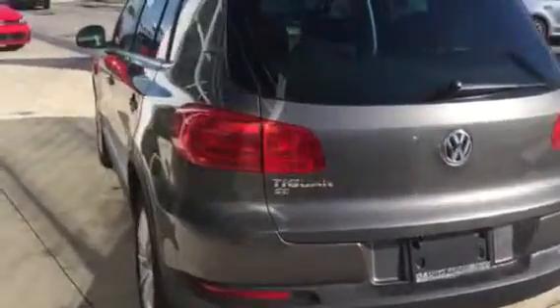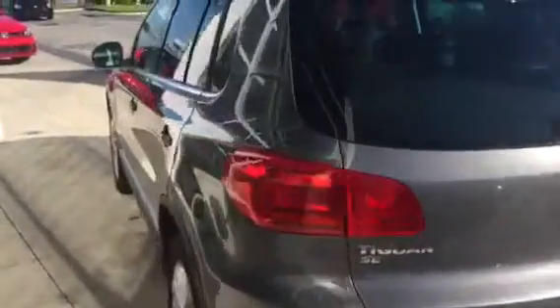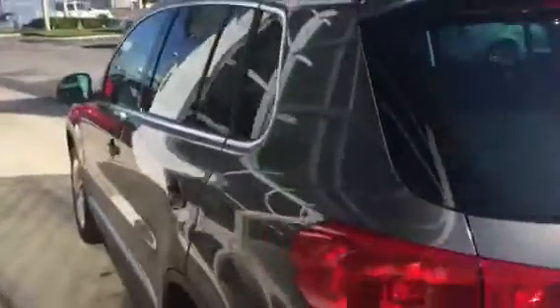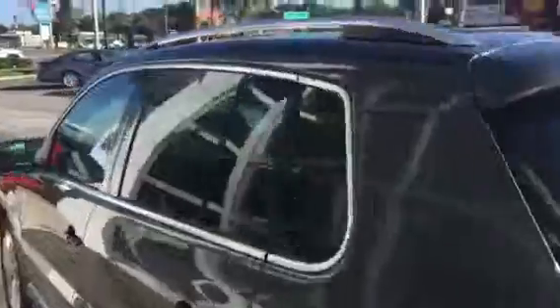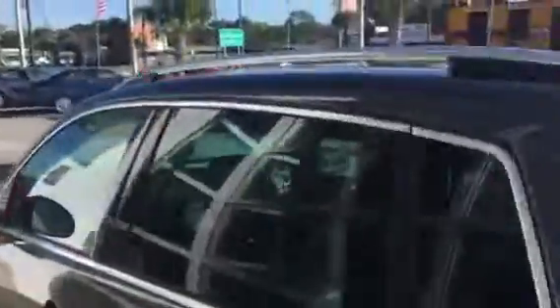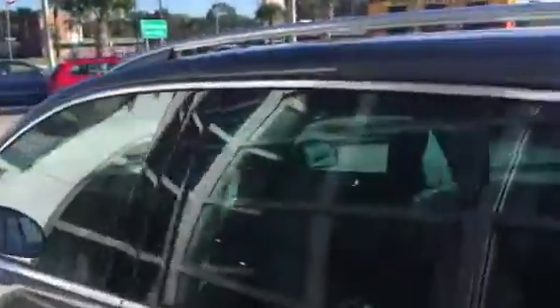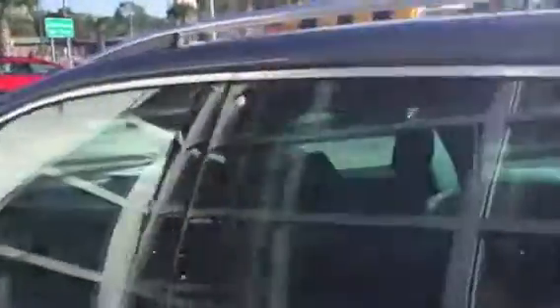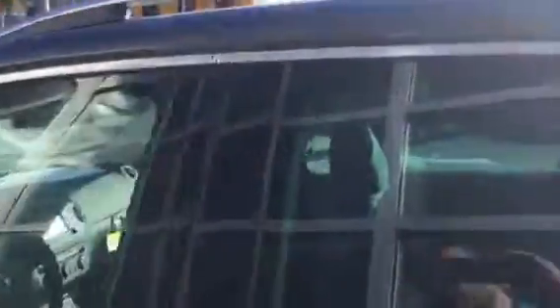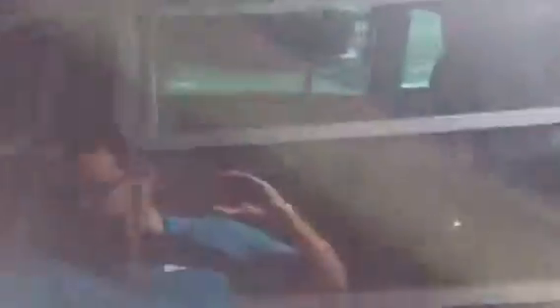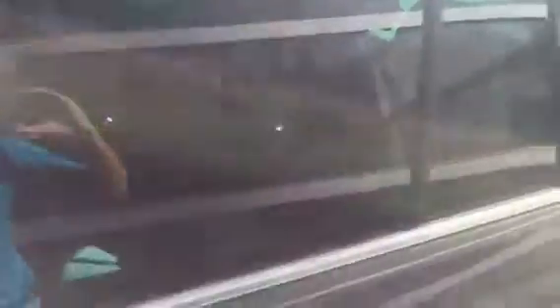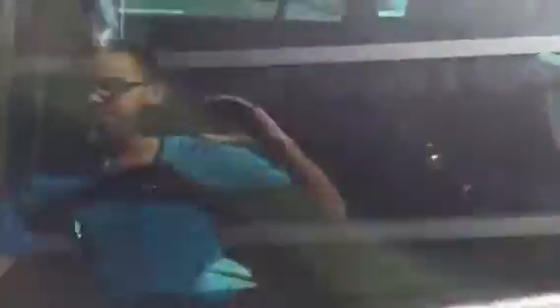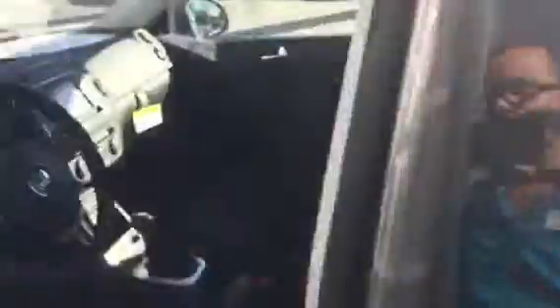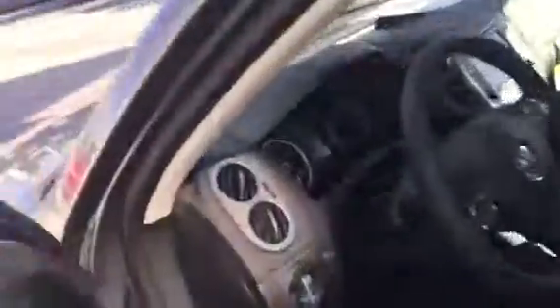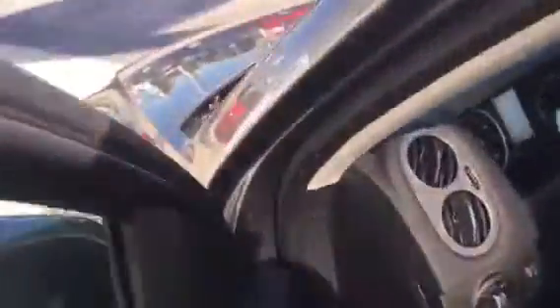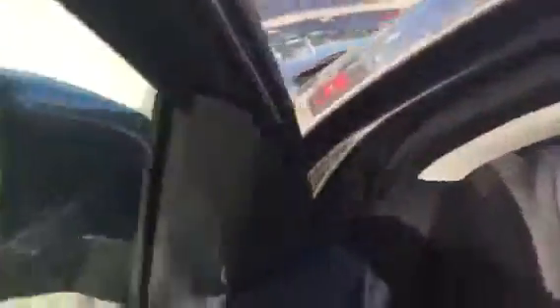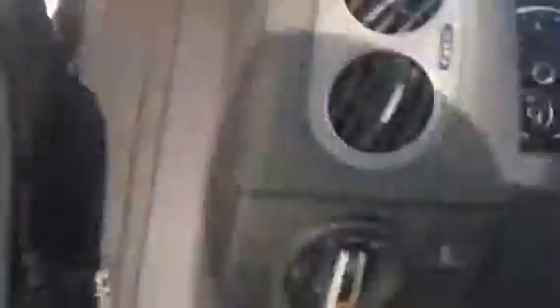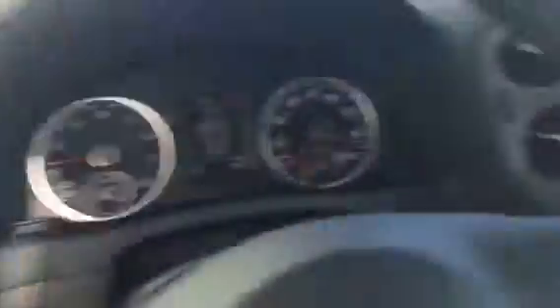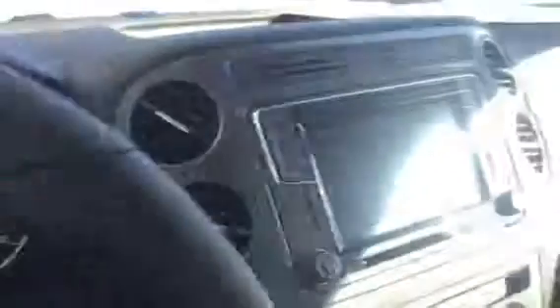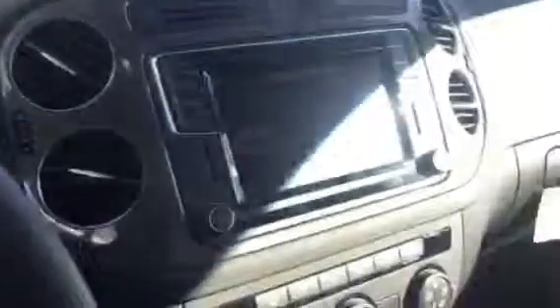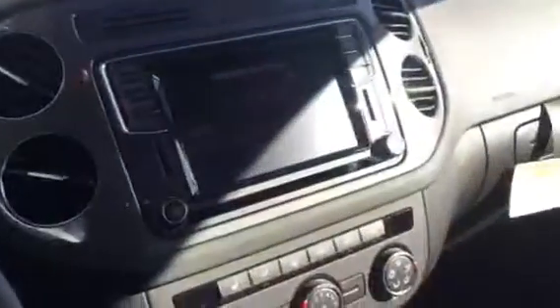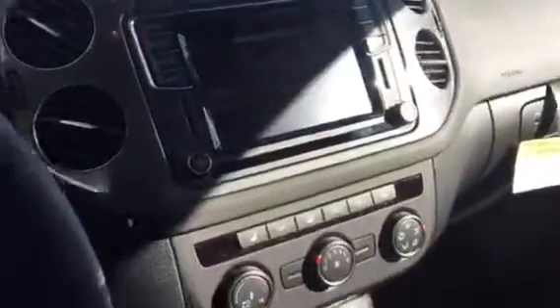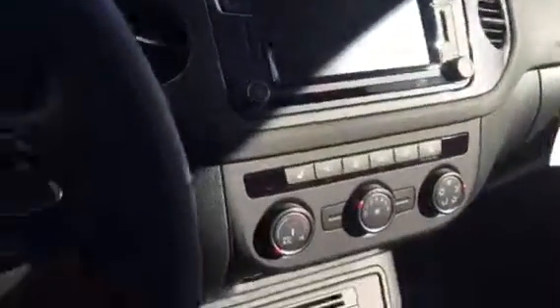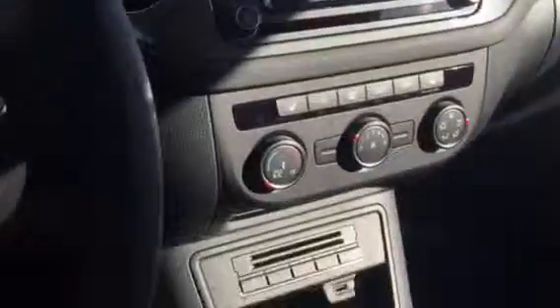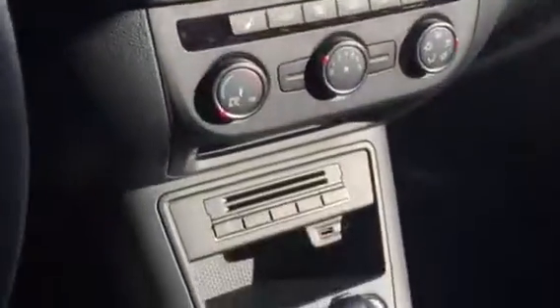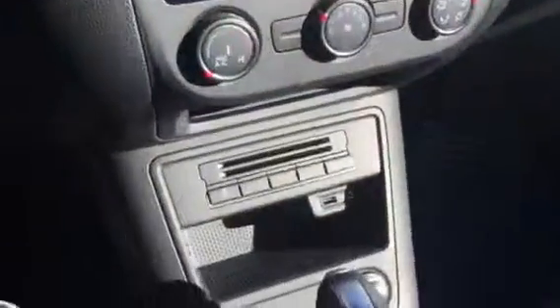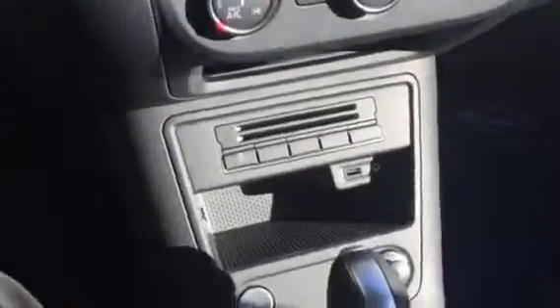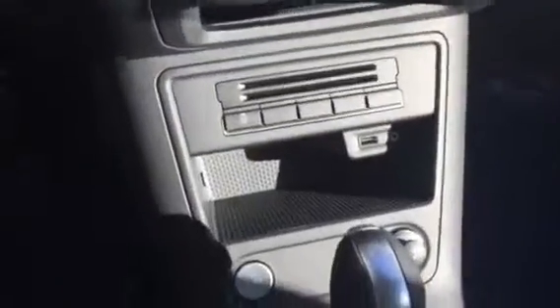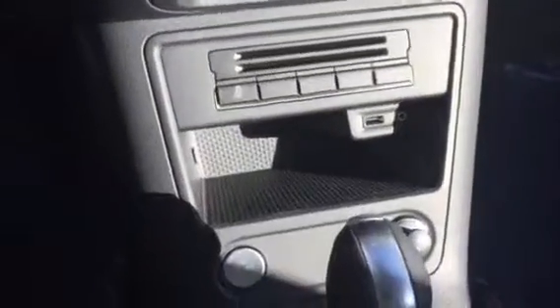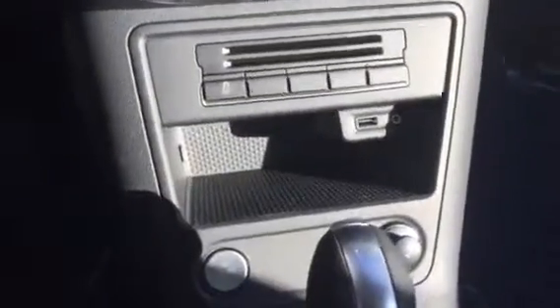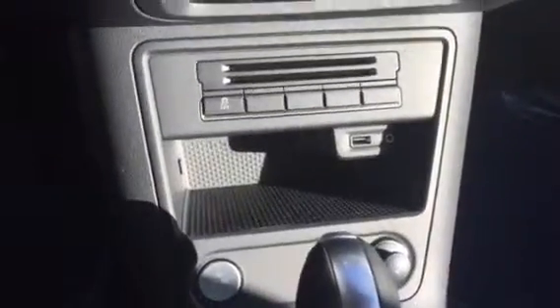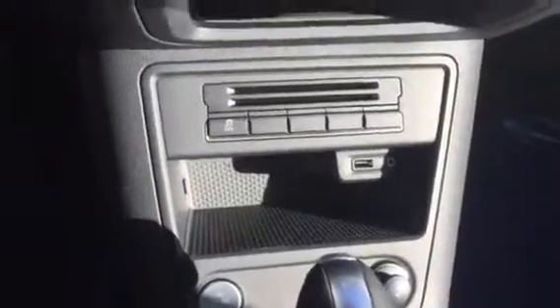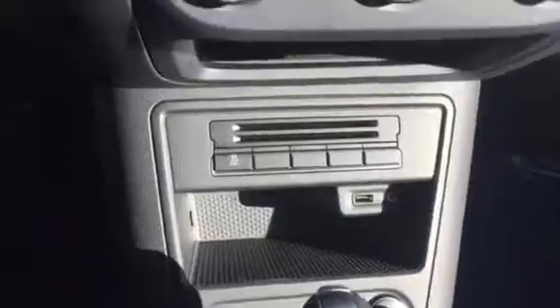Let's take a quick look at the interior. This particular Tiguan has keyless entry and also push button start, so your key never leaves your pocket.